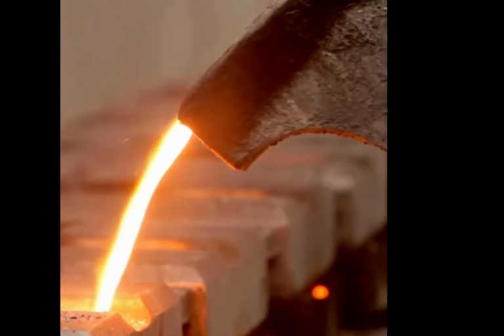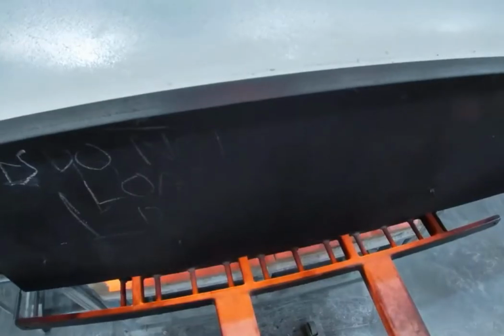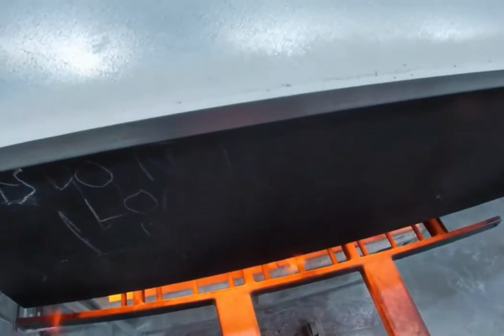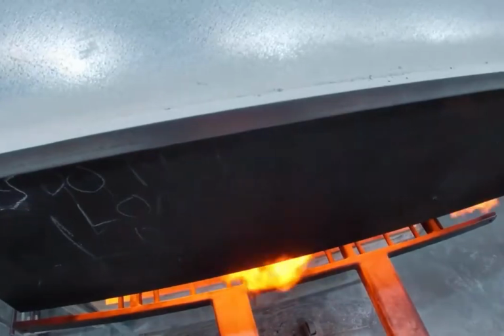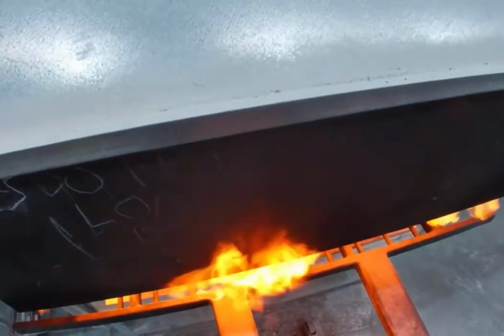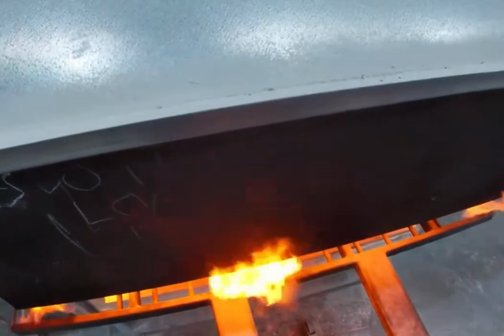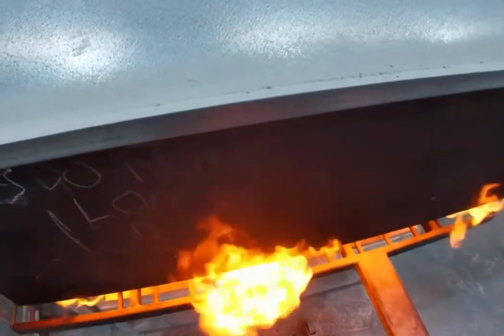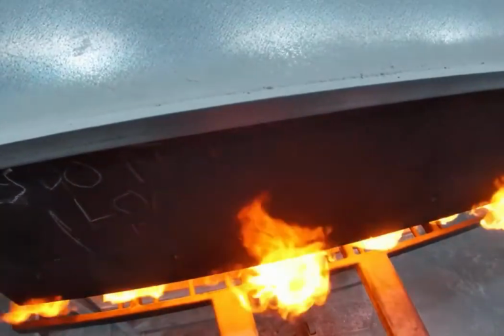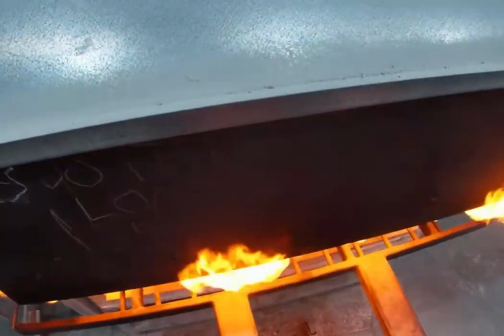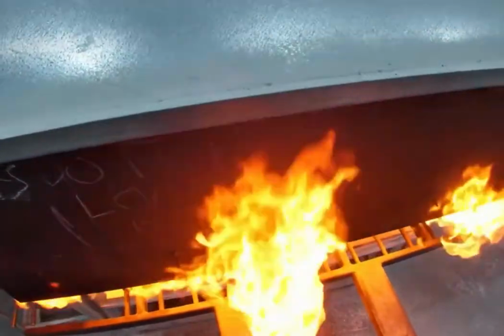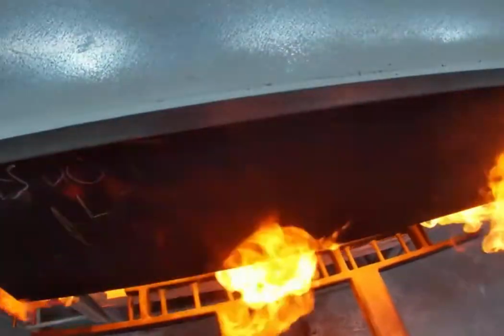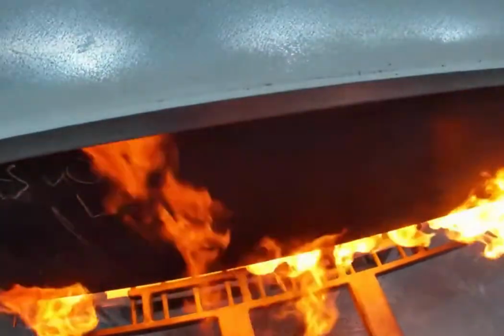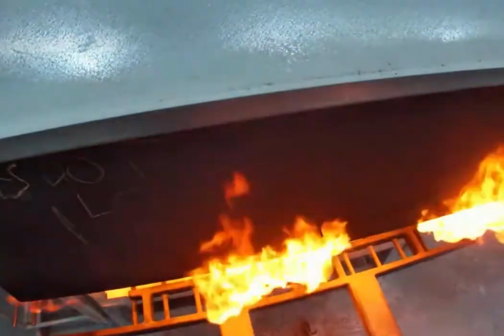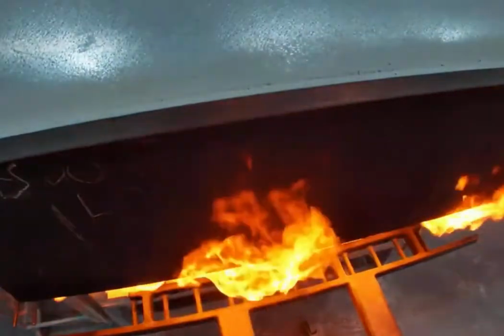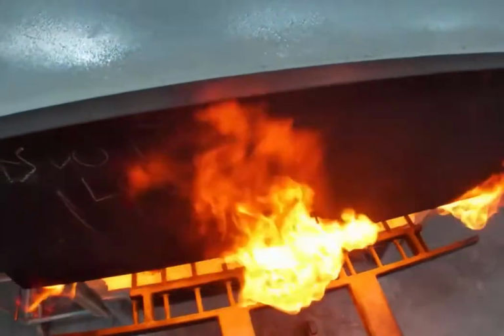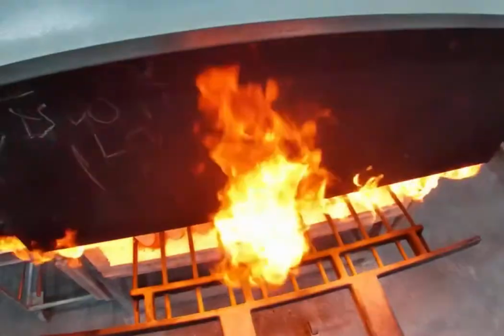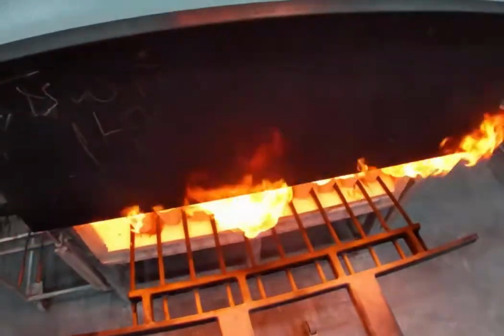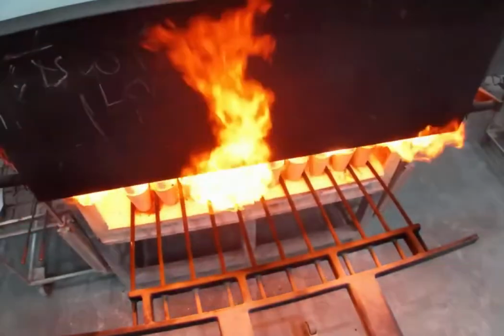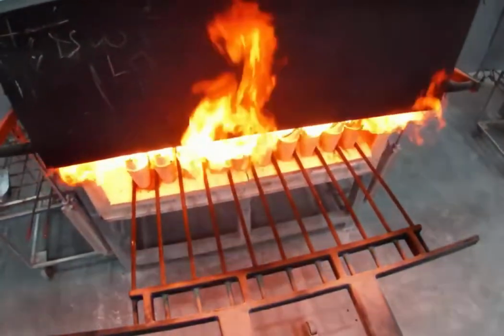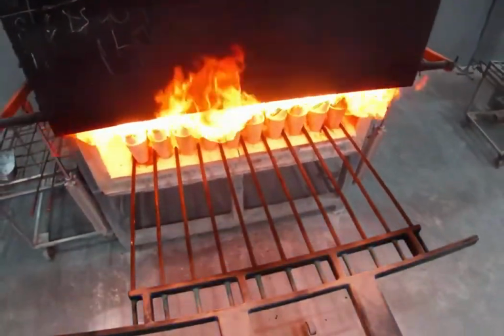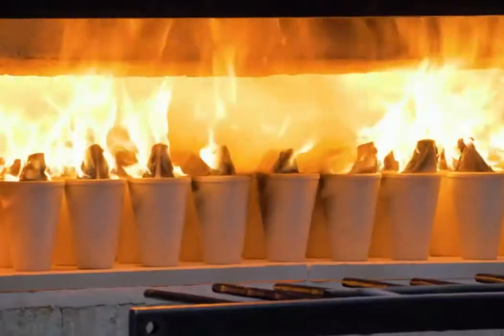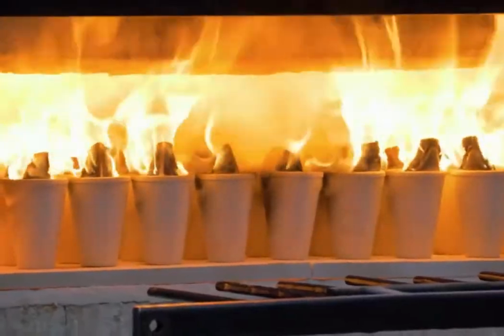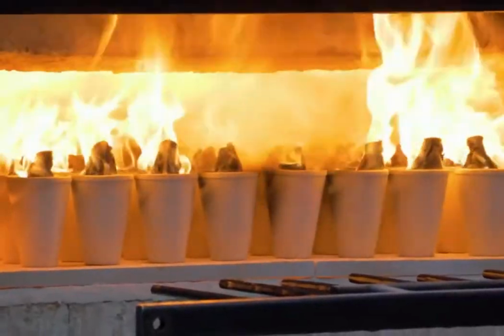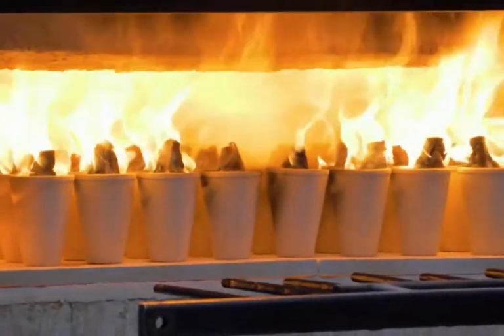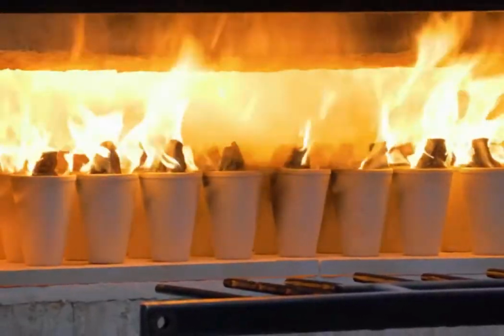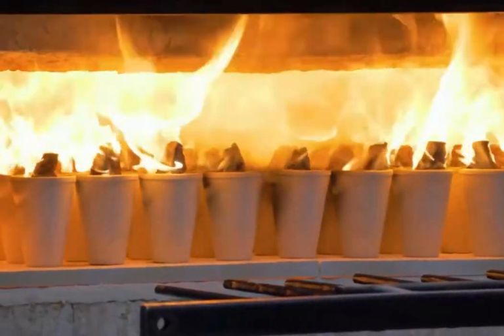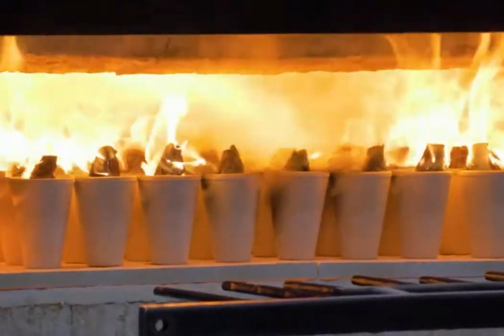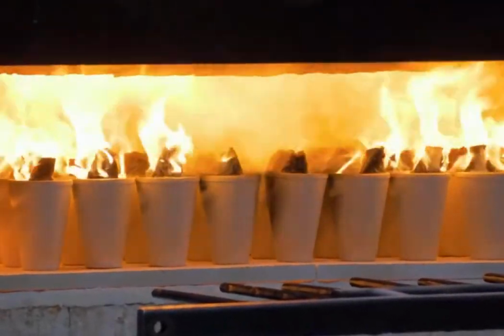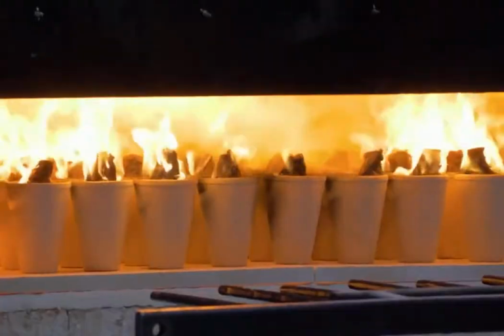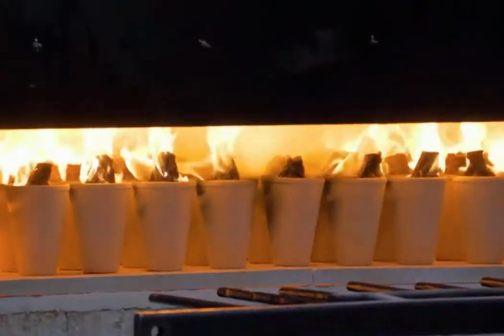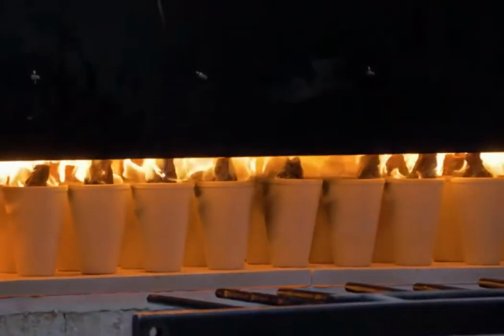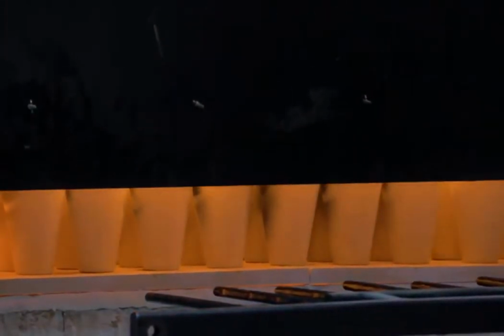Welcome, mining enthusiasts and geology aficionados, to the MJ School of Mining and Geology. Today we embark on a journey back in time, delving into the ancient art of fire assay — a method steeped in tradition yet revered for its precision and accuracy in extracting precious metals from the earth.